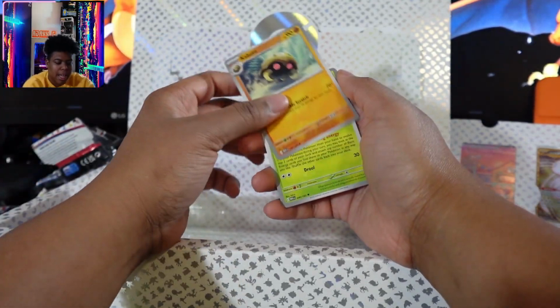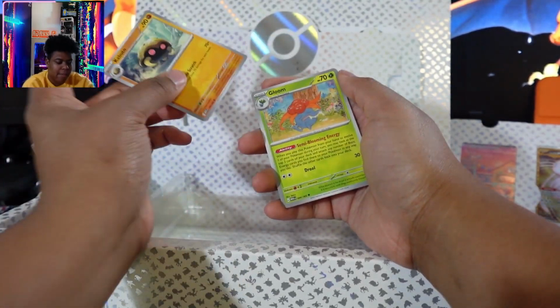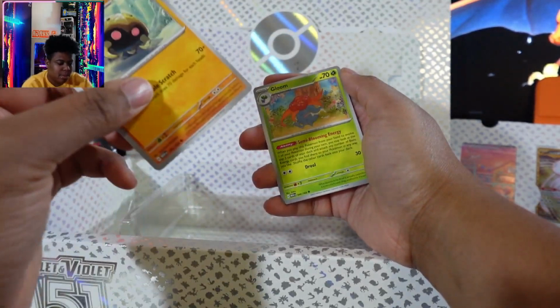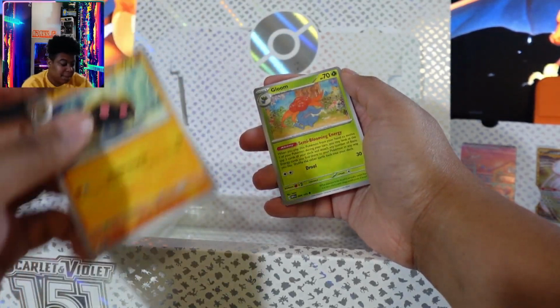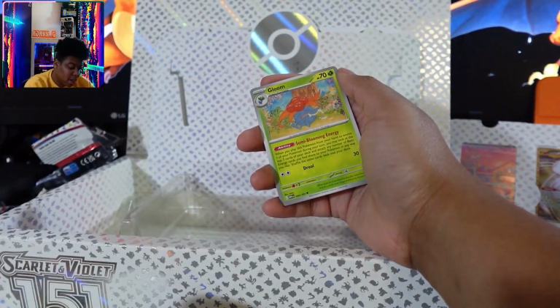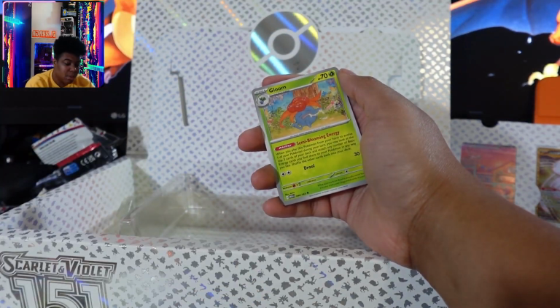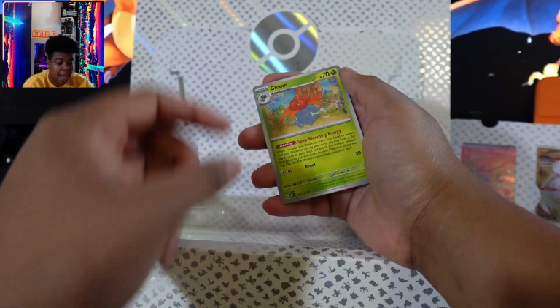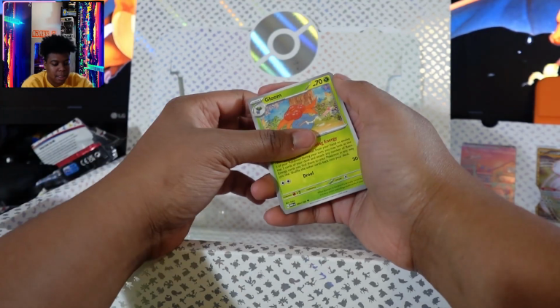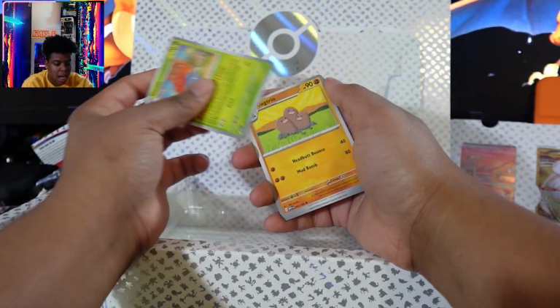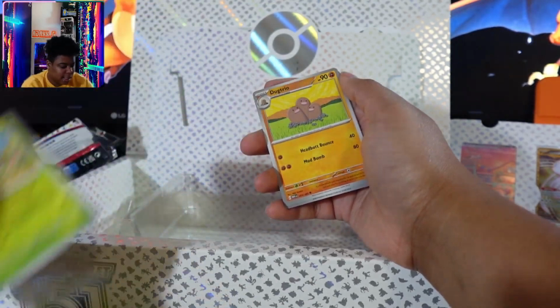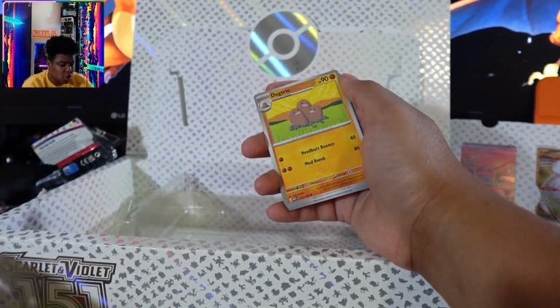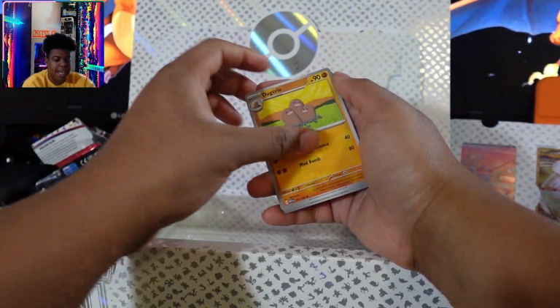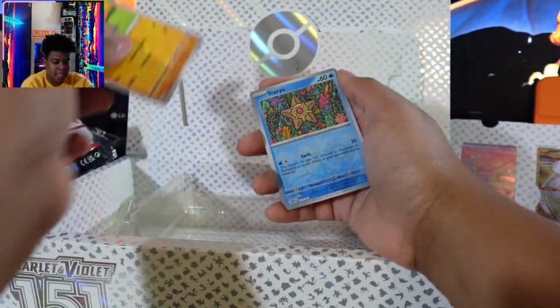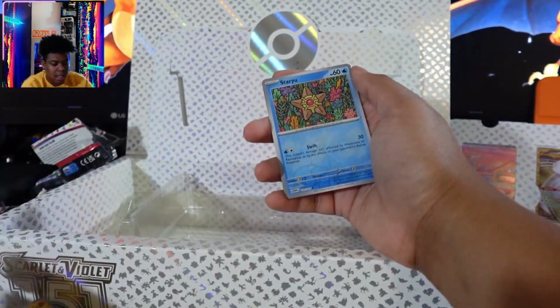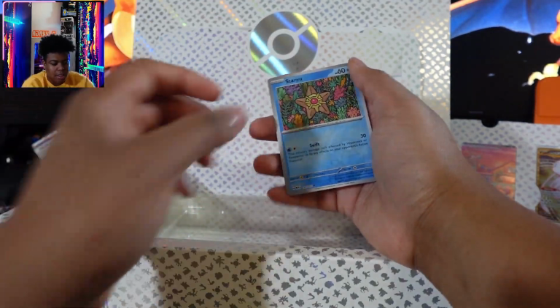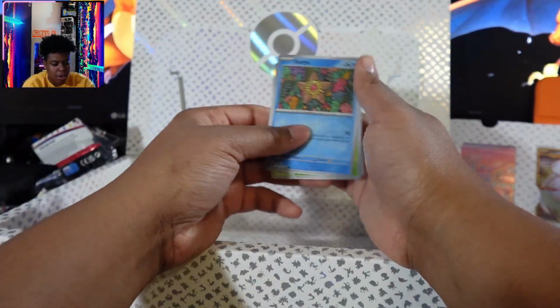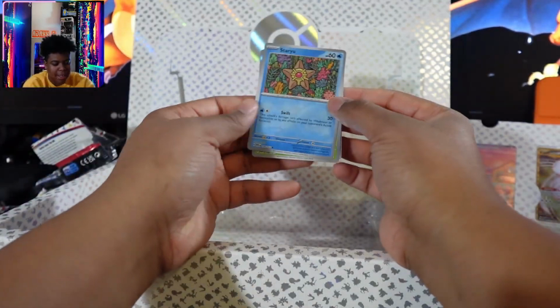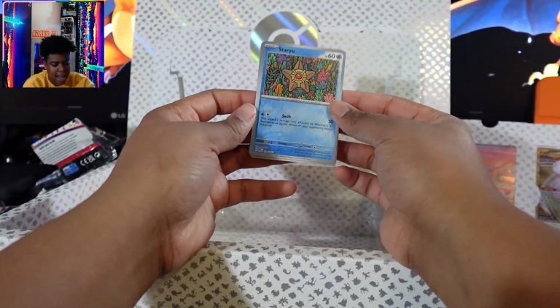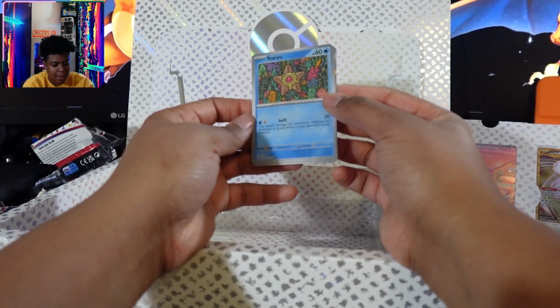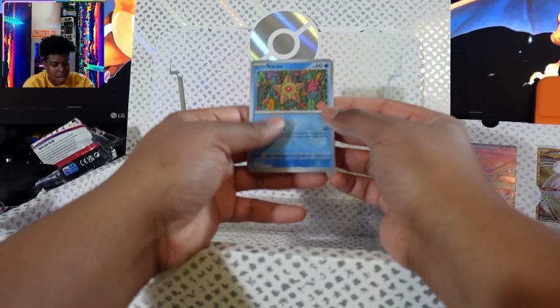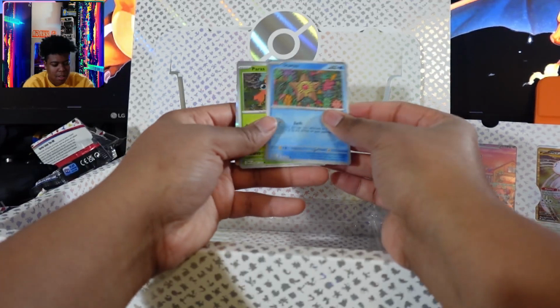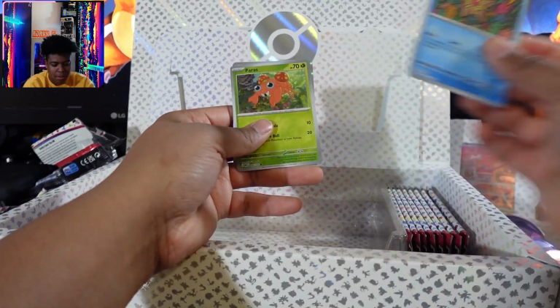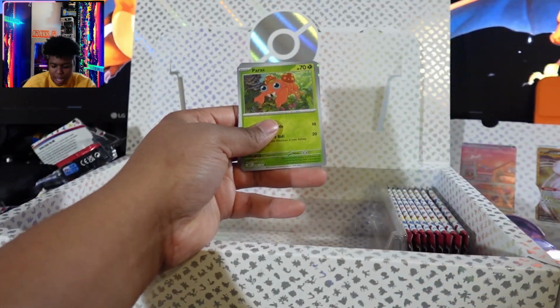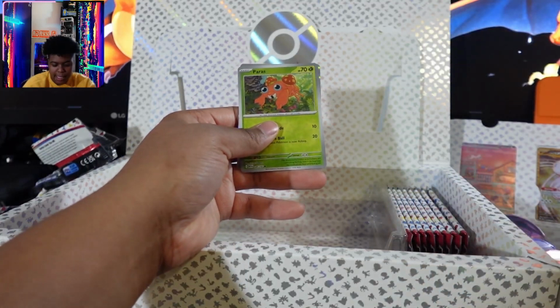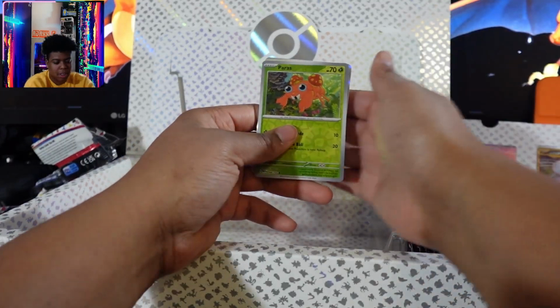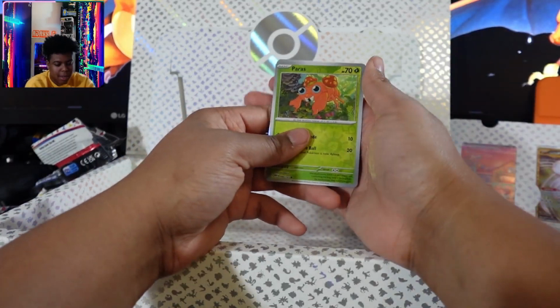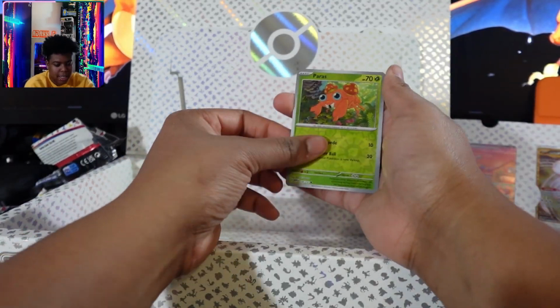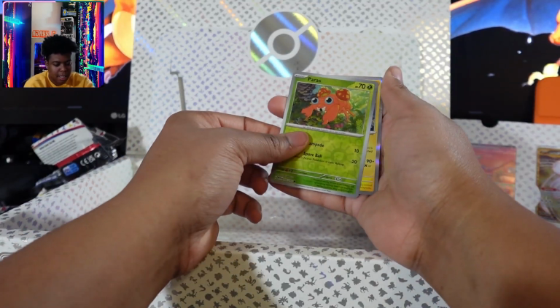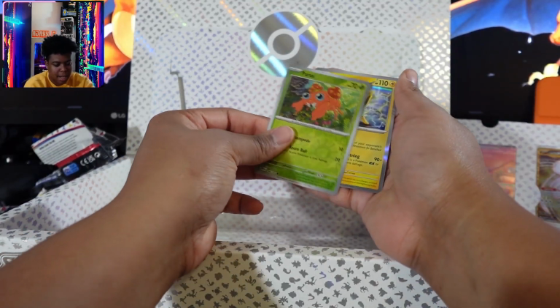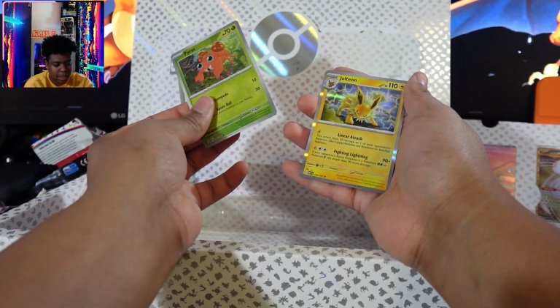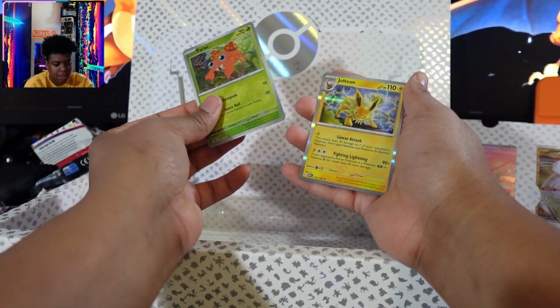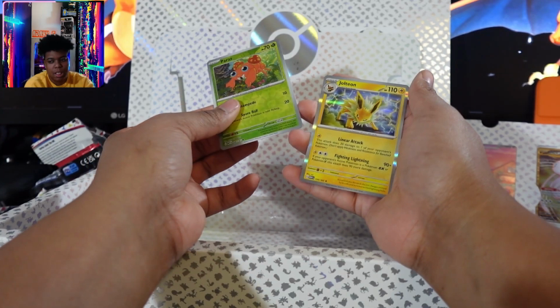Please make sure you like and subscribe, it does help the channel out. I think I have a Kabuto — I'm still looking for a Kabuto tops, honestly, which is crazy. Staryu — I think I have the reverse holo of Staryu. I see something shining back there. A Jolteon.